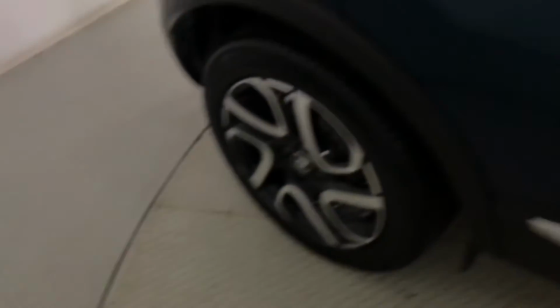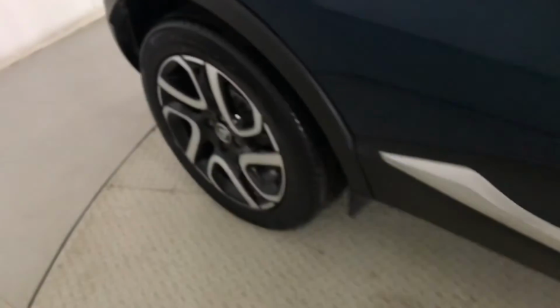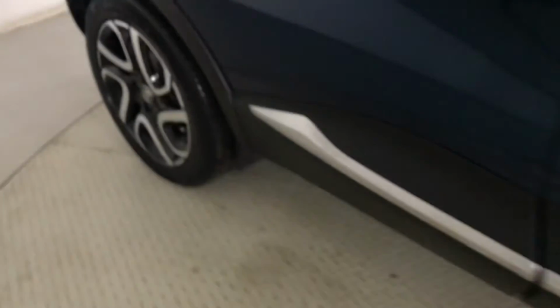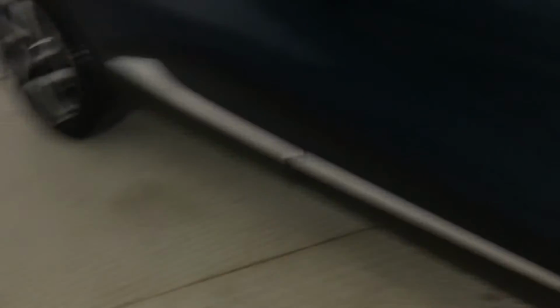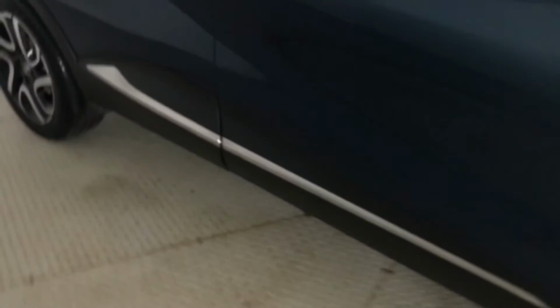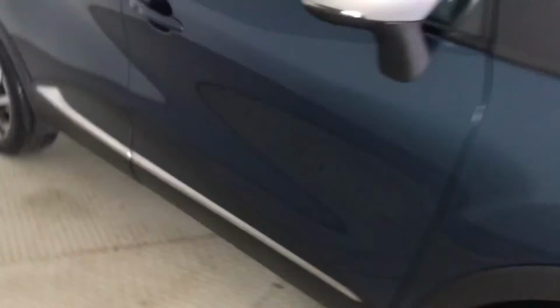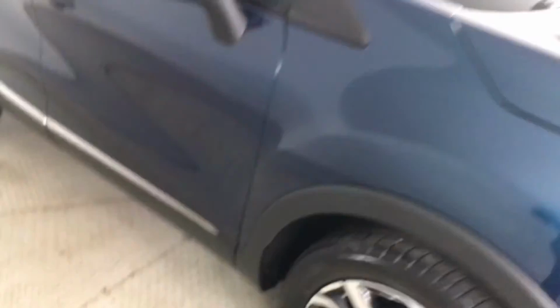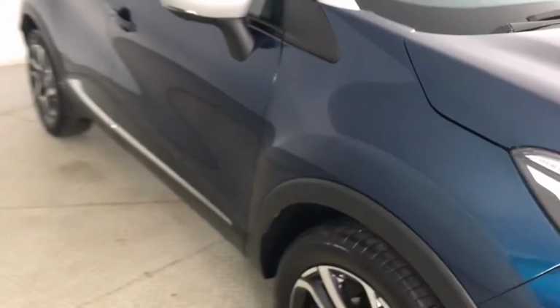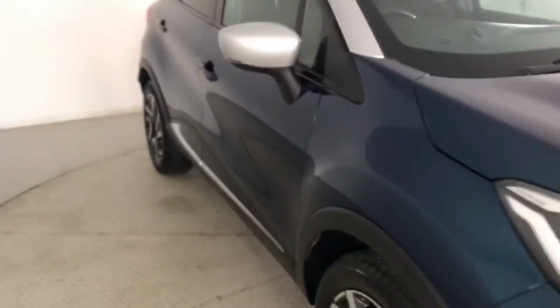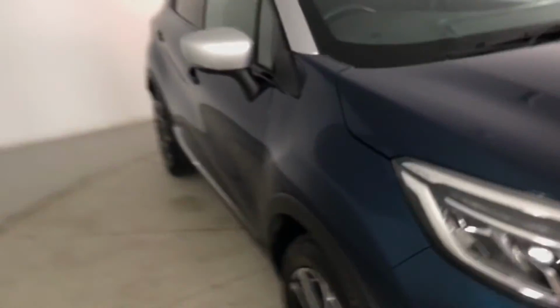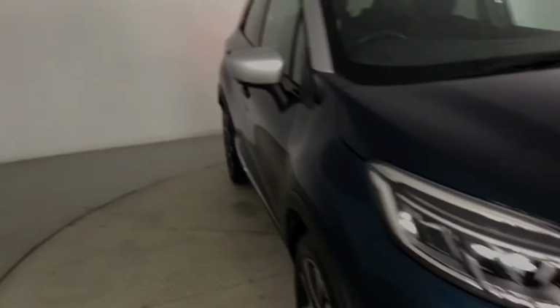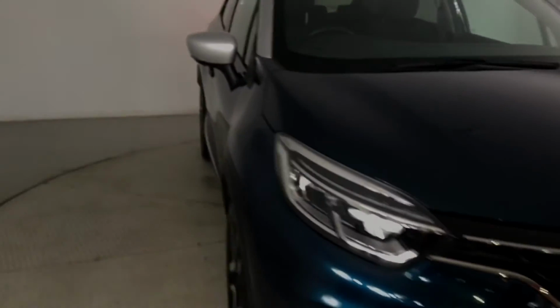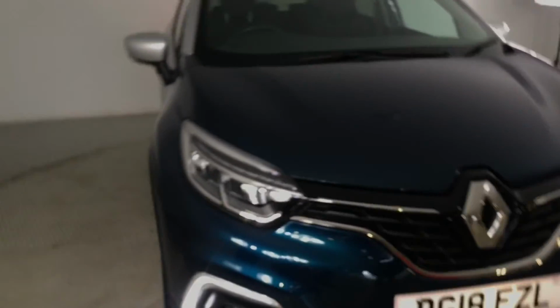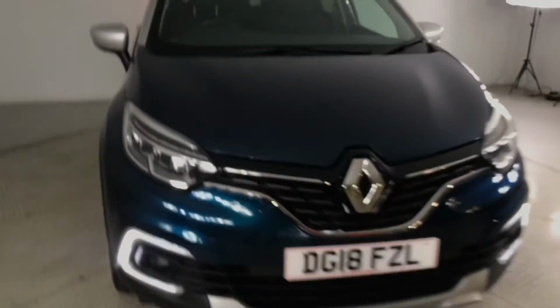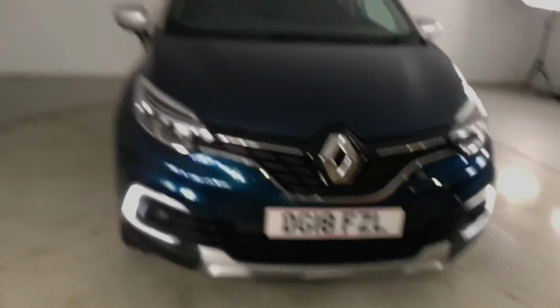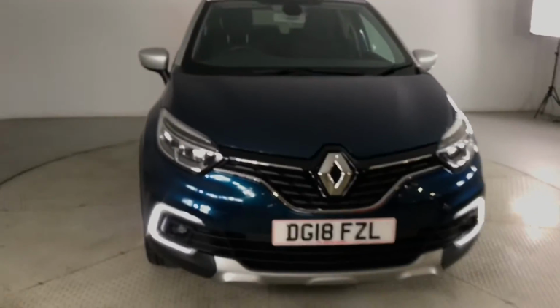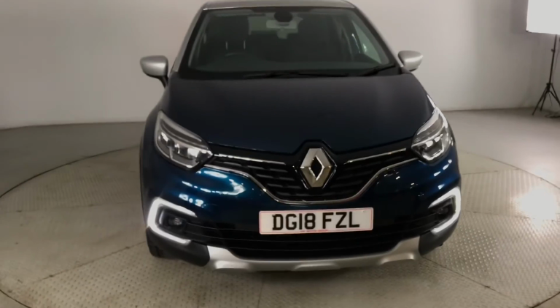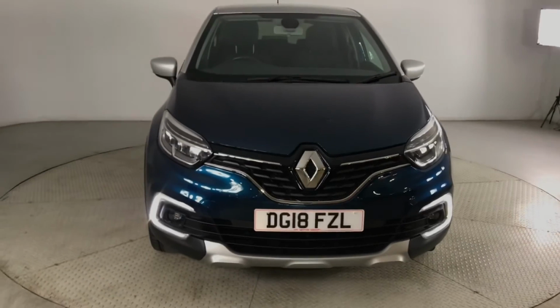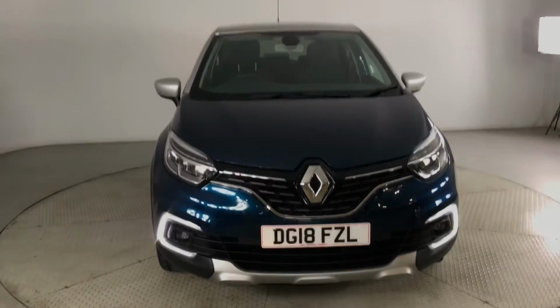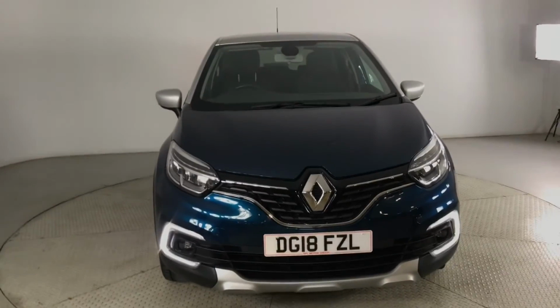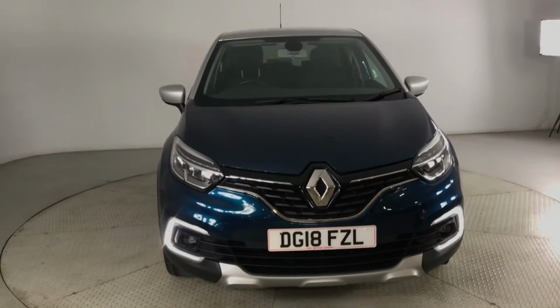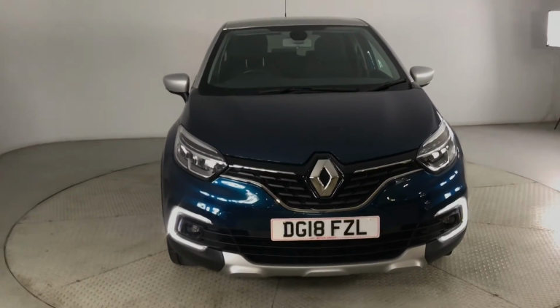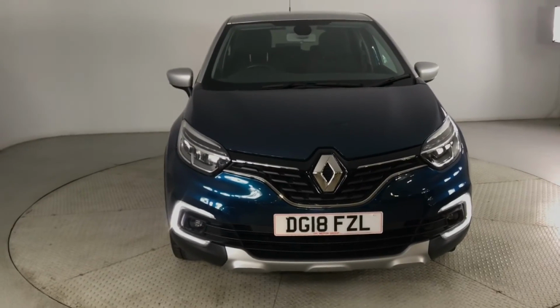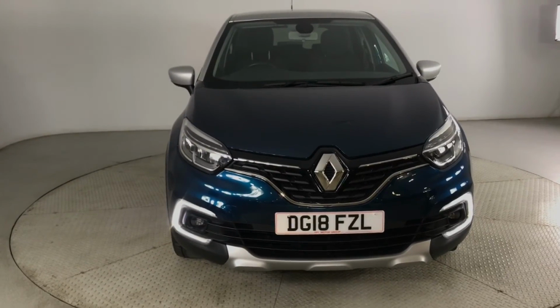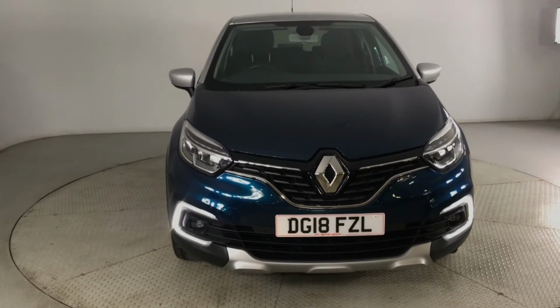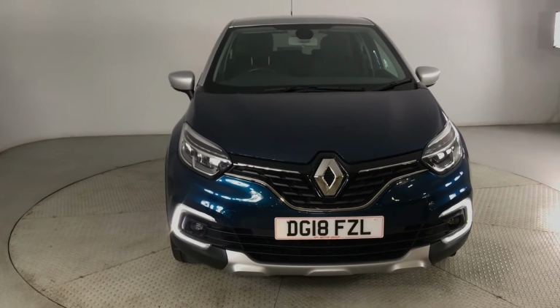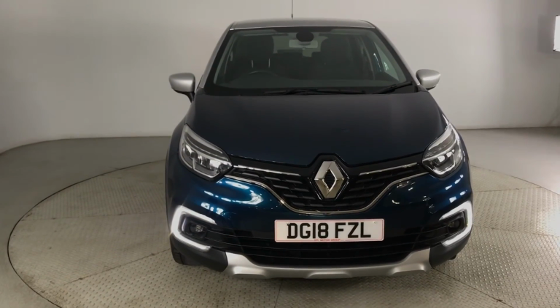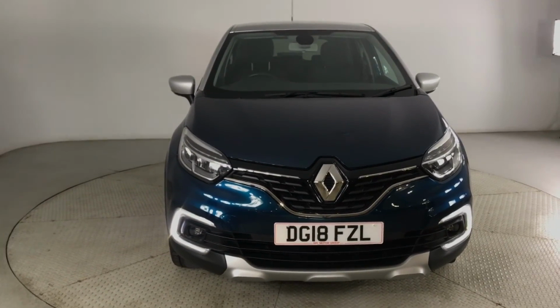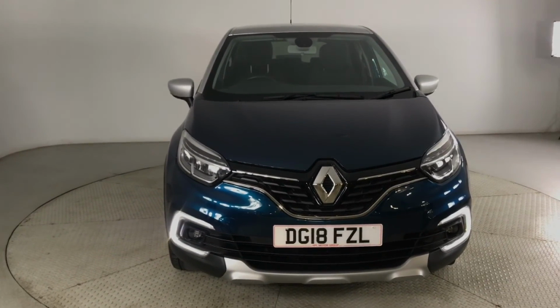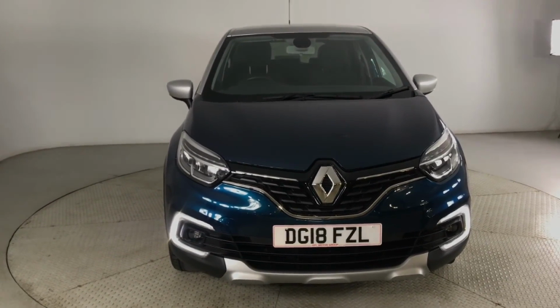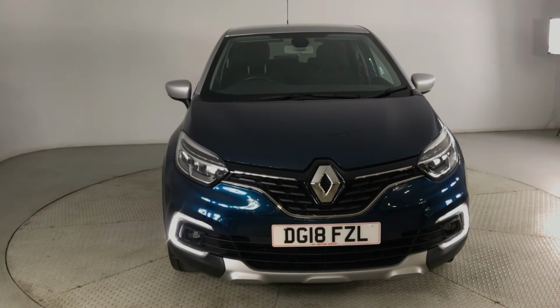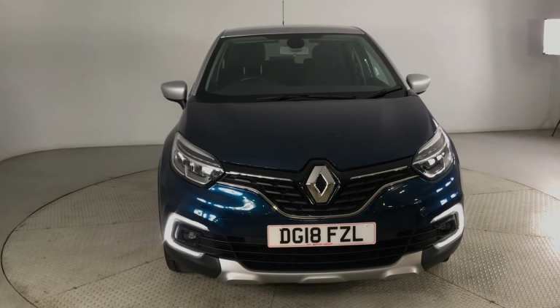So if you are interested in this Renault Captur, please get in touch with us — send us an email or give us a phone call and we'll be happy to assist you further. Thank you very much for watching.